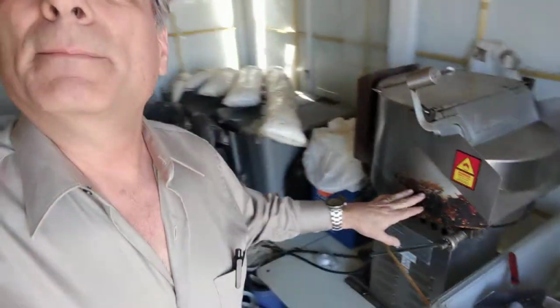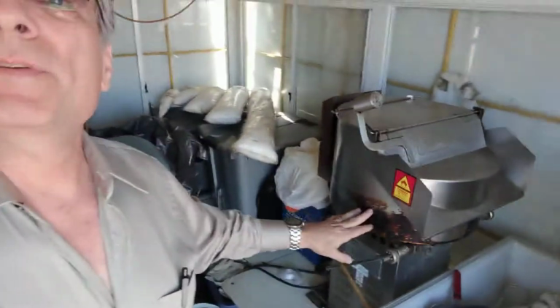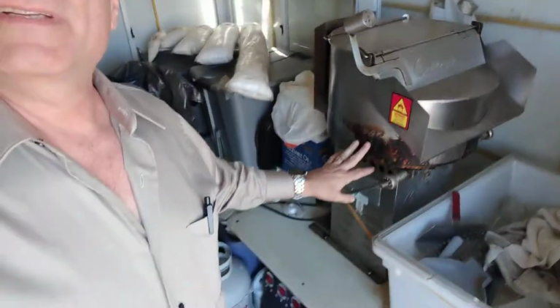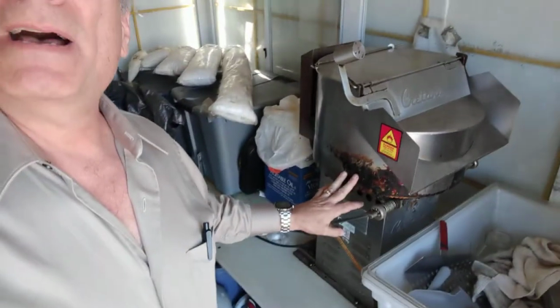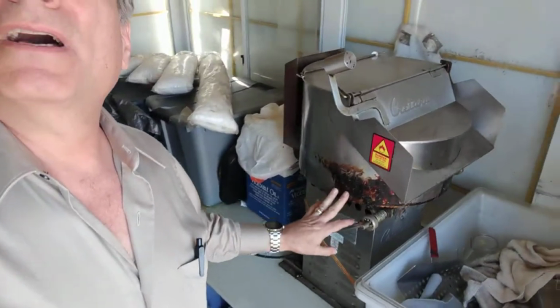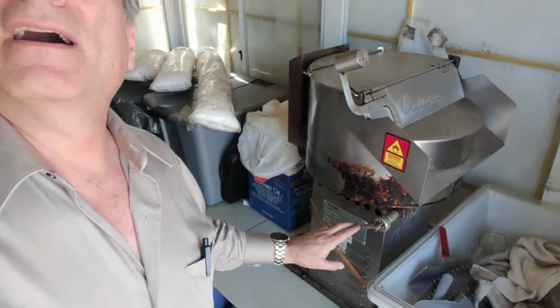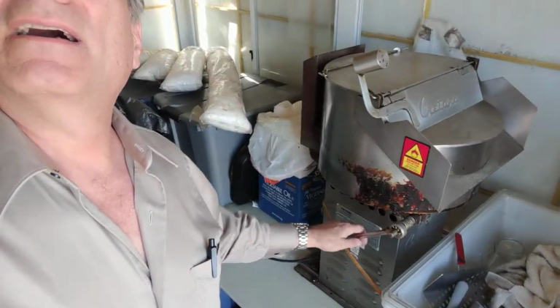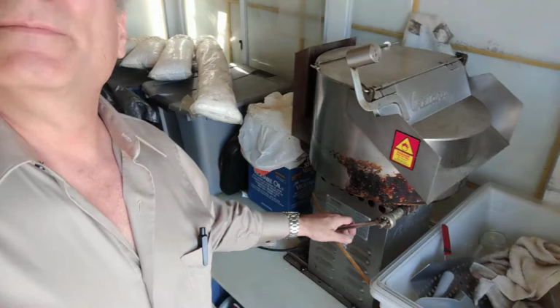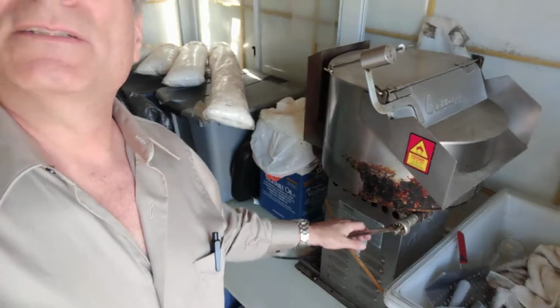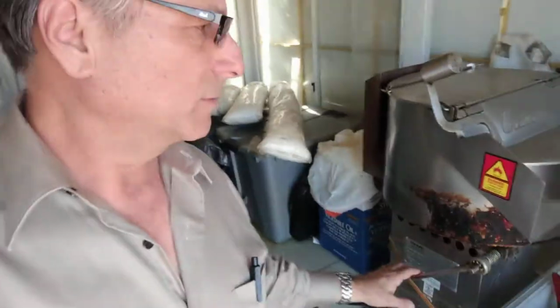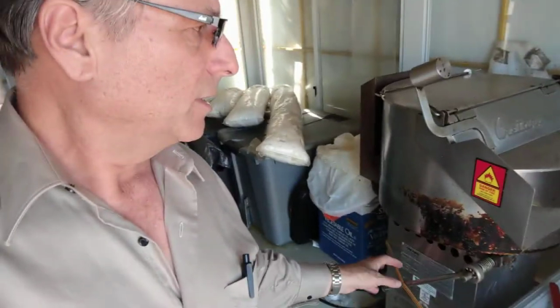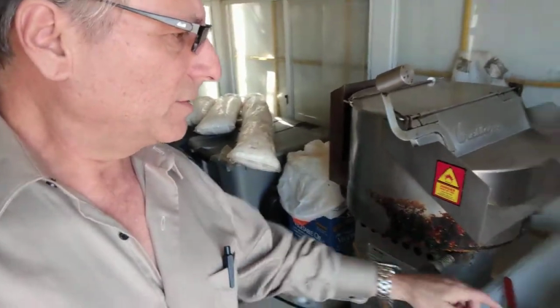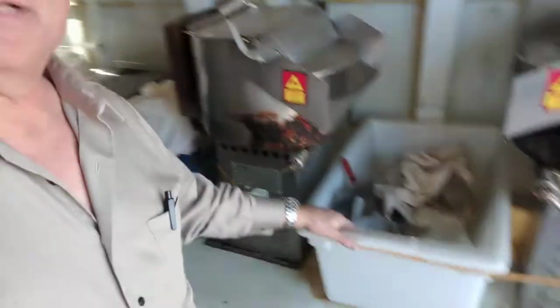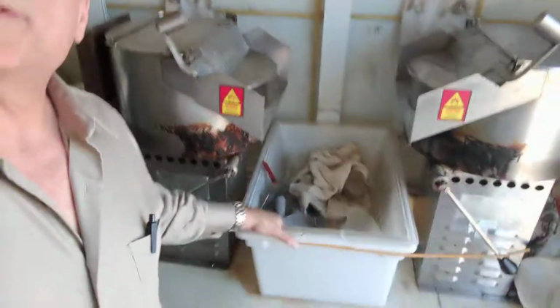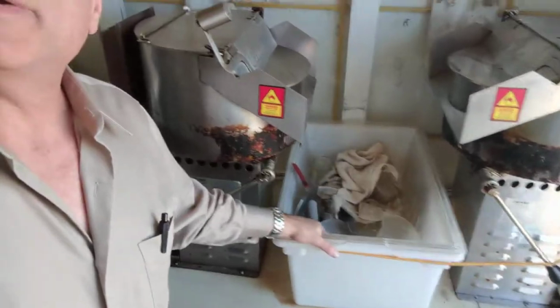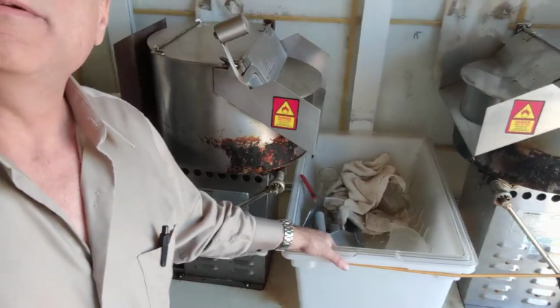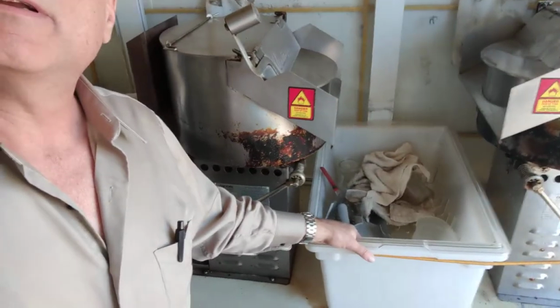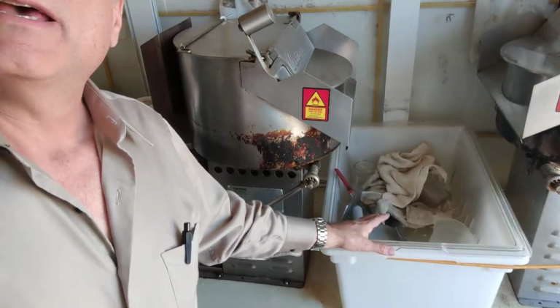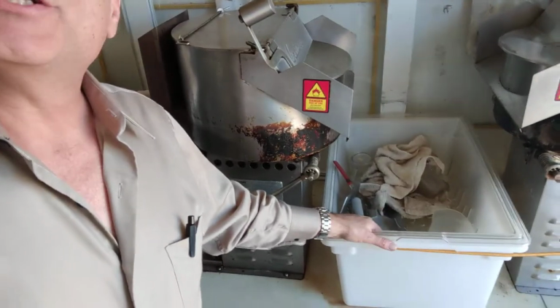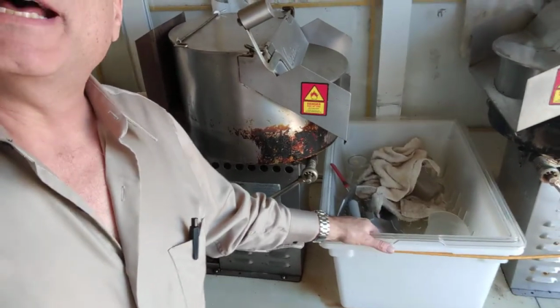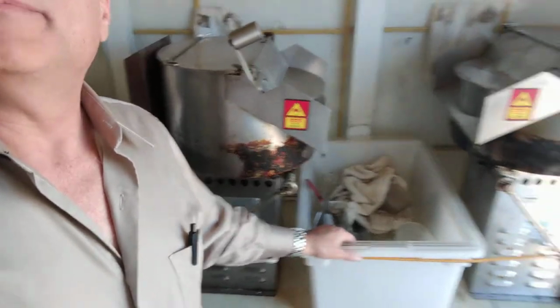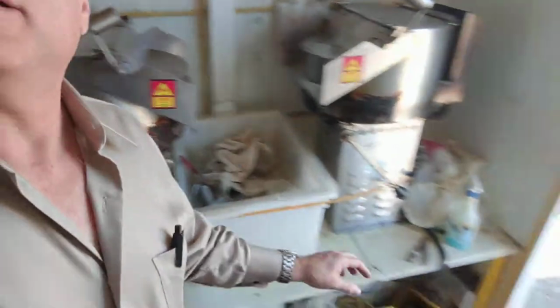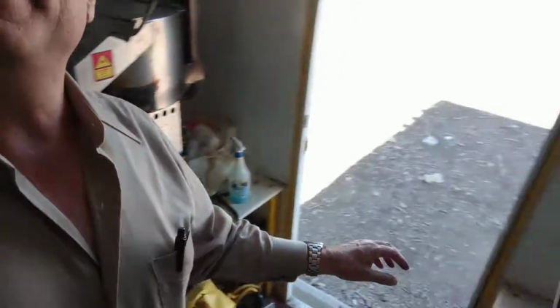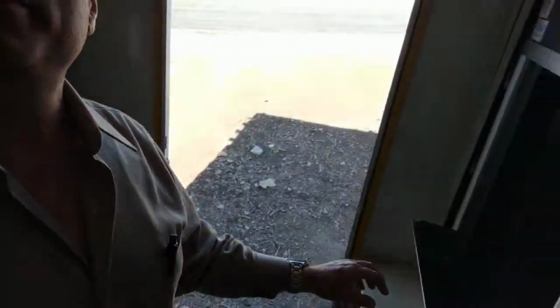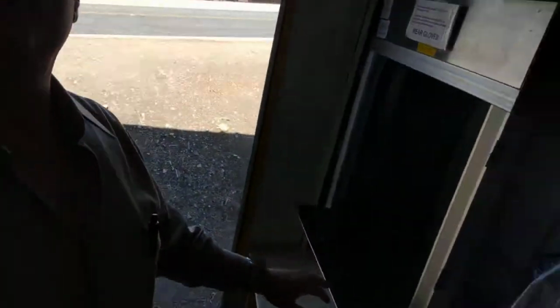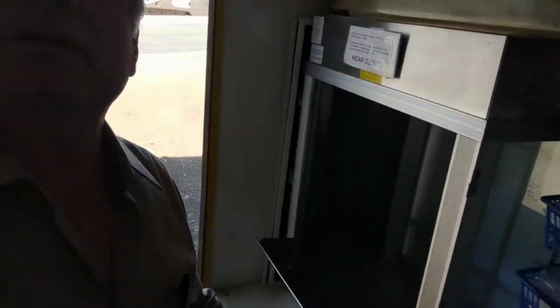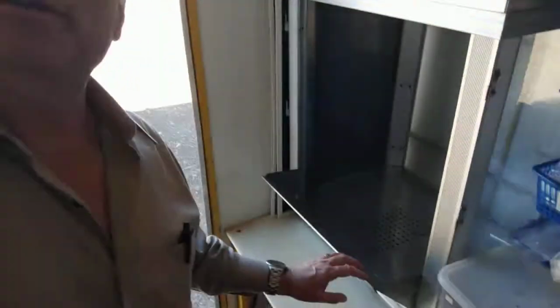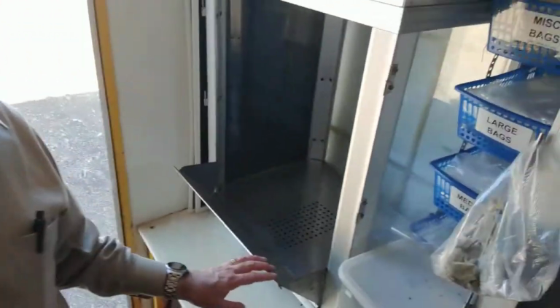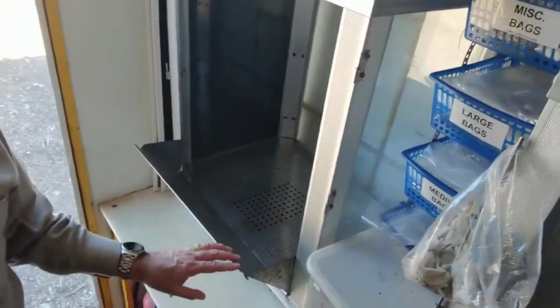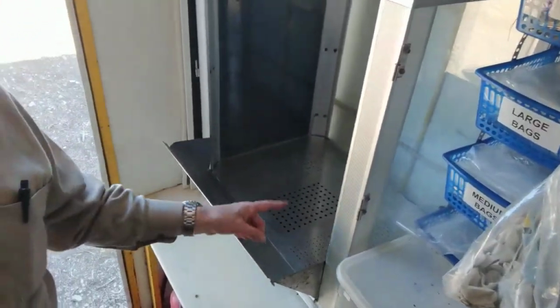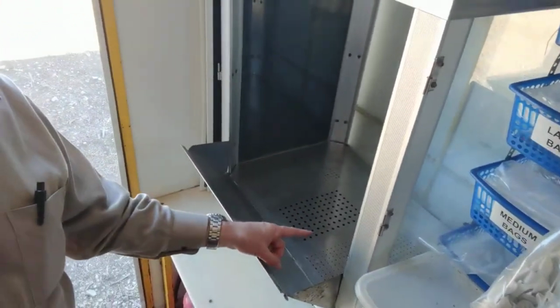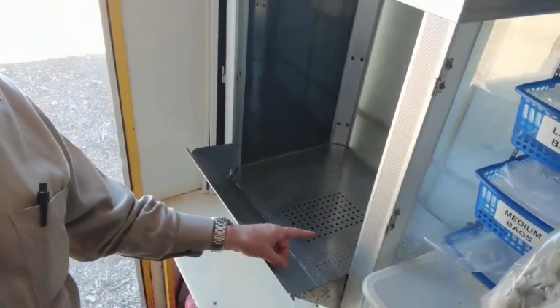Then it pops — takes about seven minutes. Then you dump it into the receiver bin, shake it out a little bit. And then you put it in one of the salting cabinets, as you see right here.